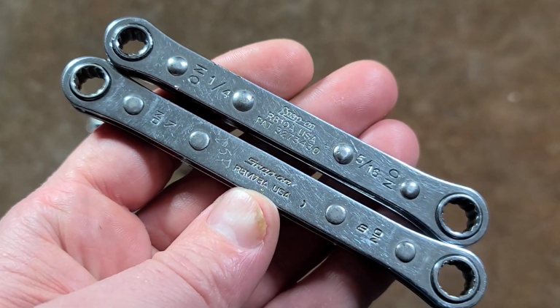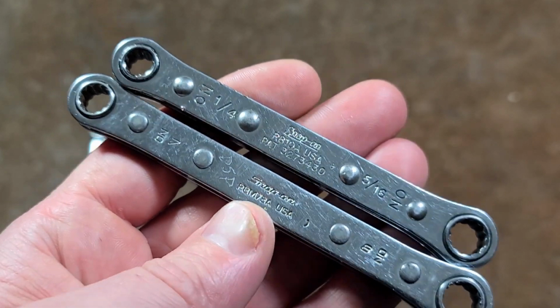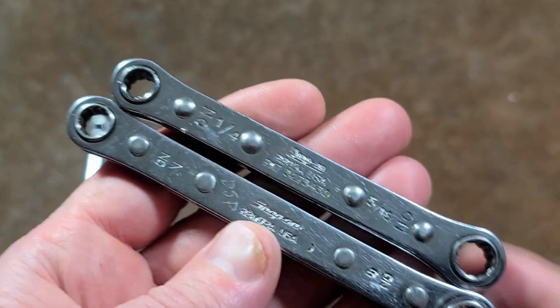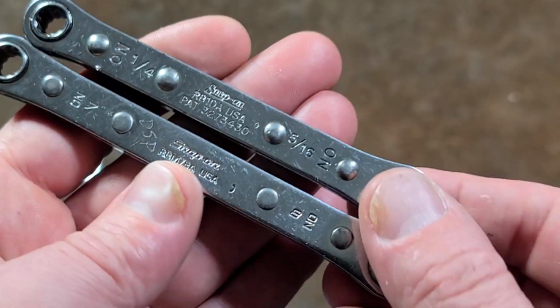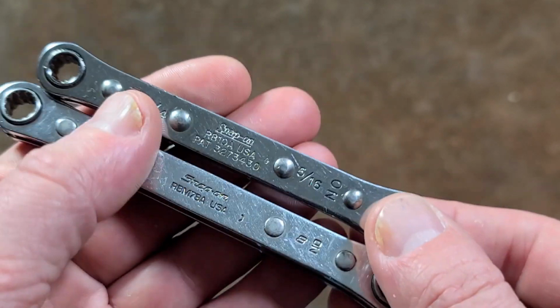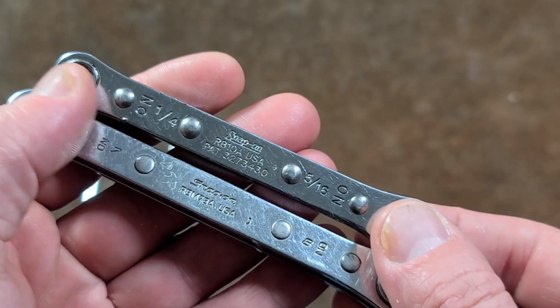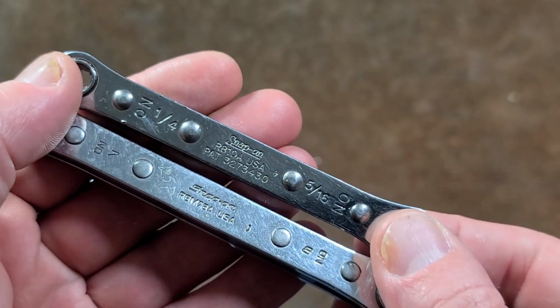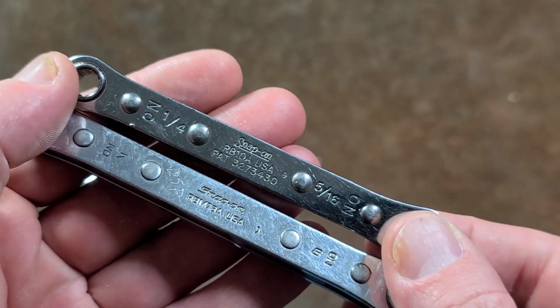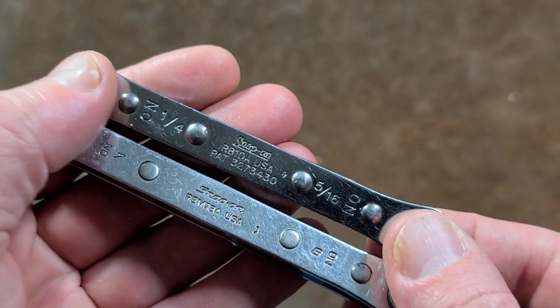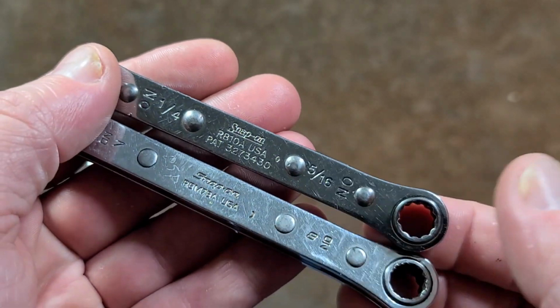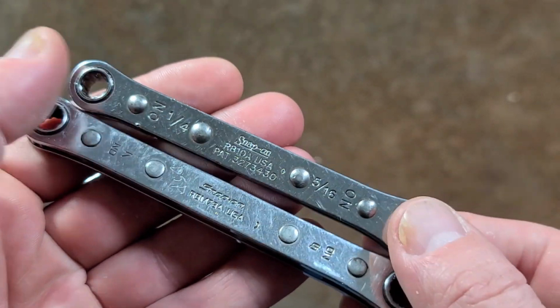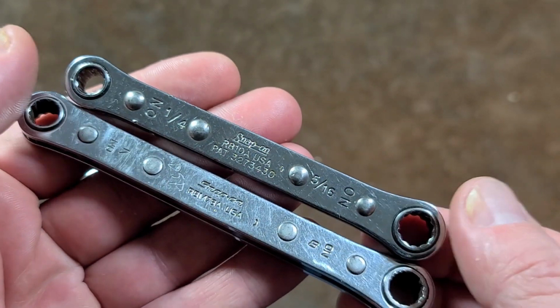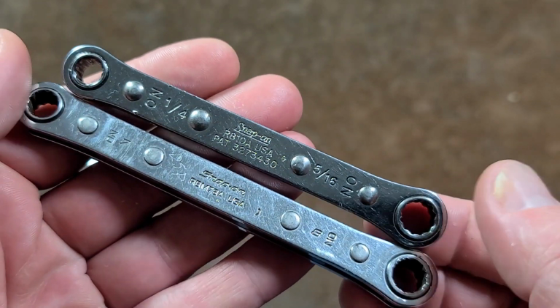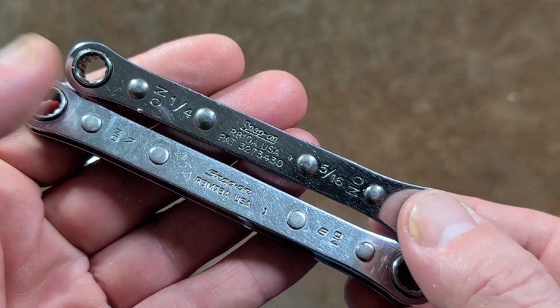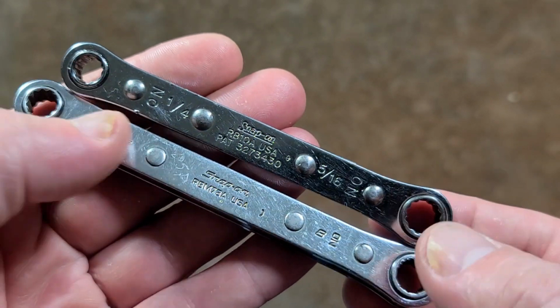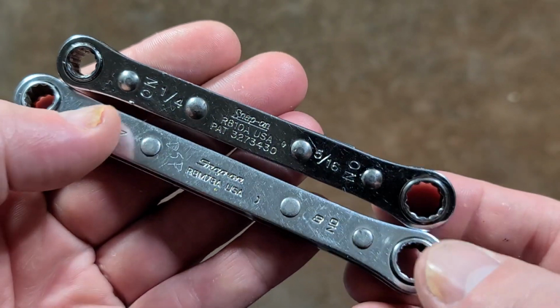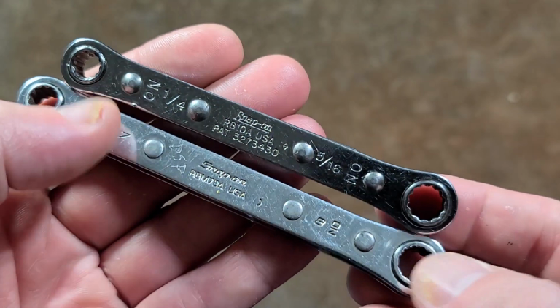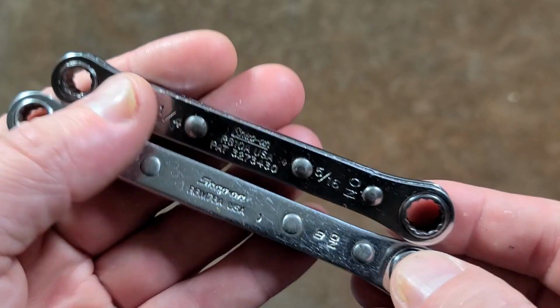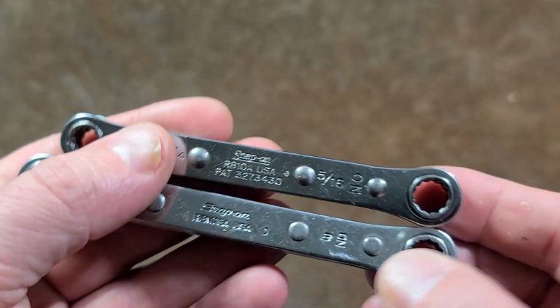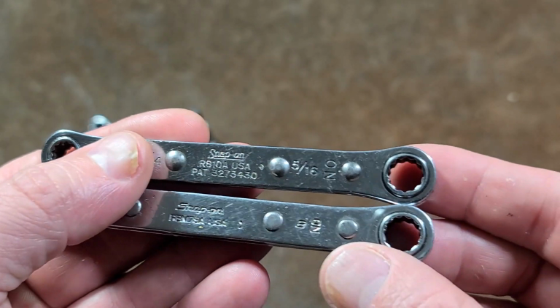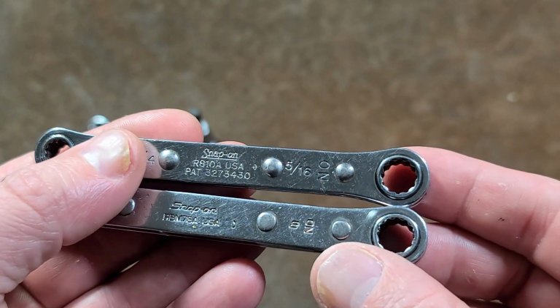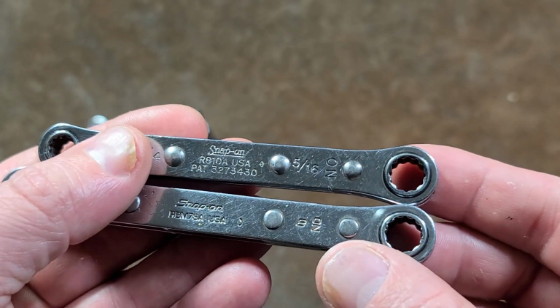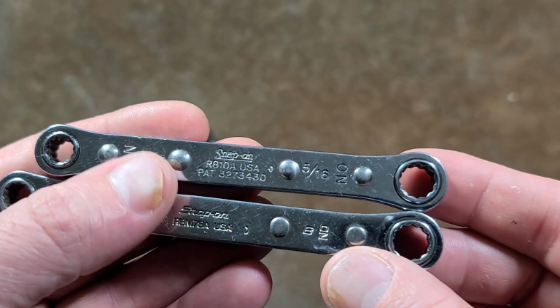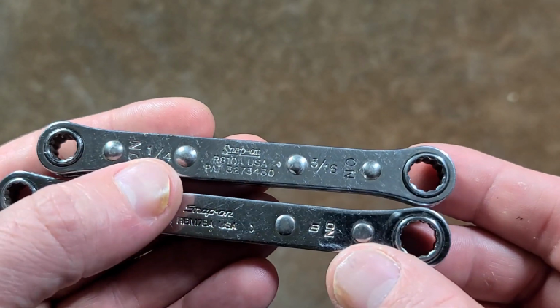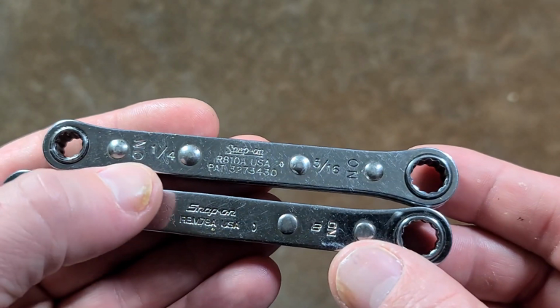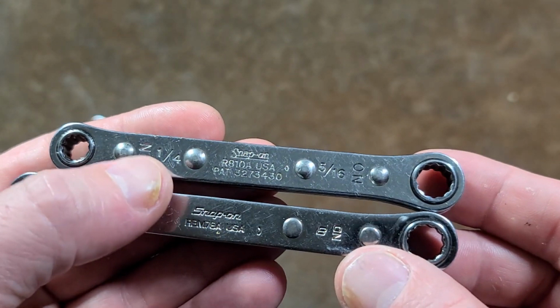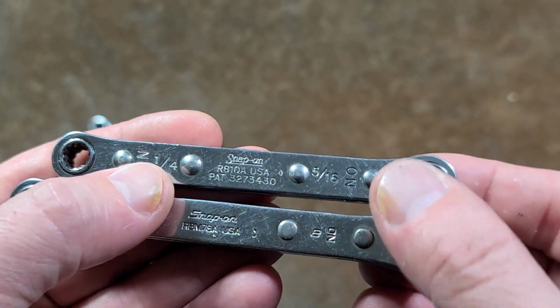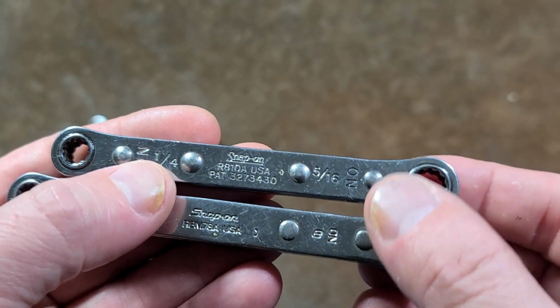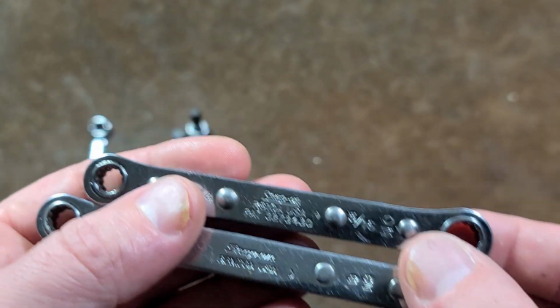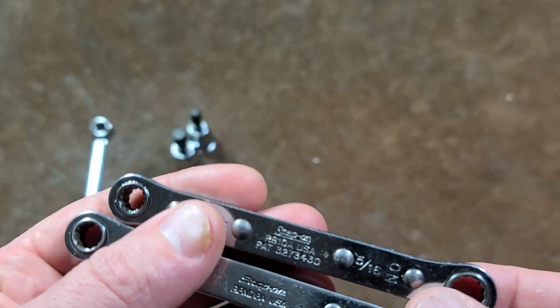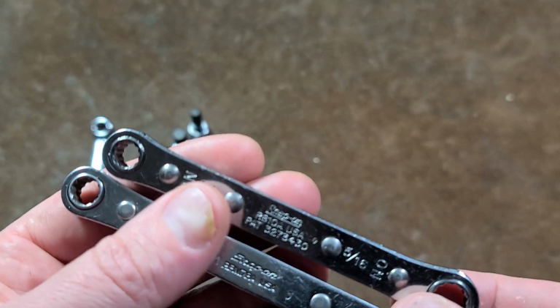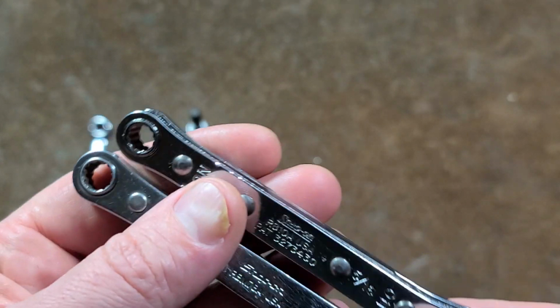Surprisingly enough, pretty useful sizes: quarter-inch, 5/16ths, and then a seven and eight millimeter. Eight millimeters is just a little bit bigger than 5/16ths.